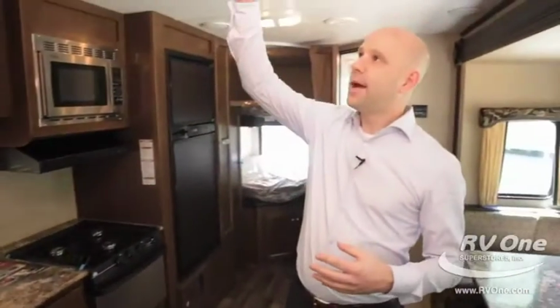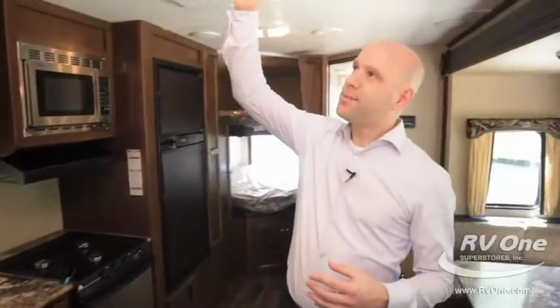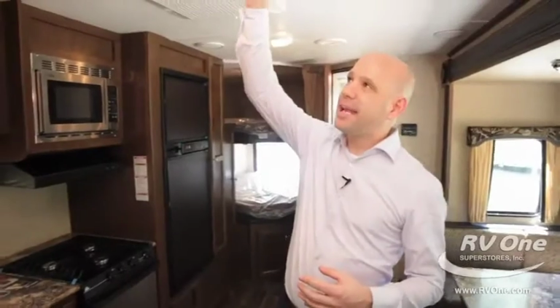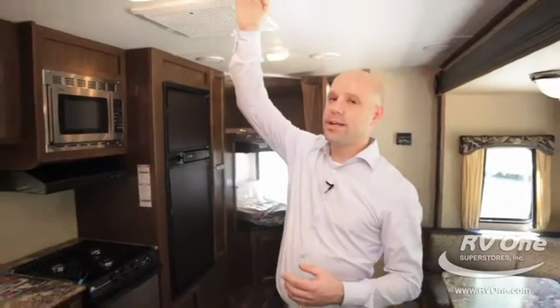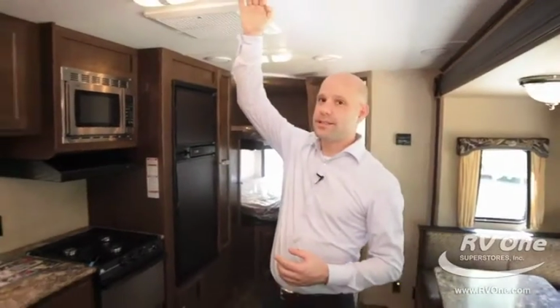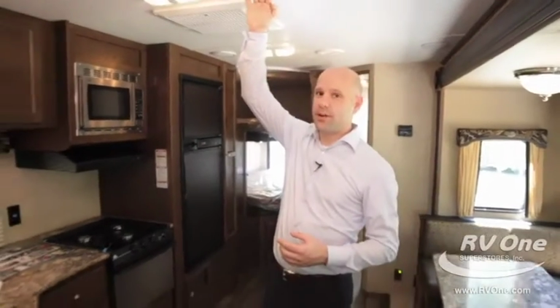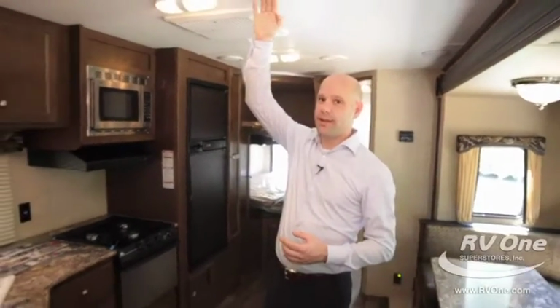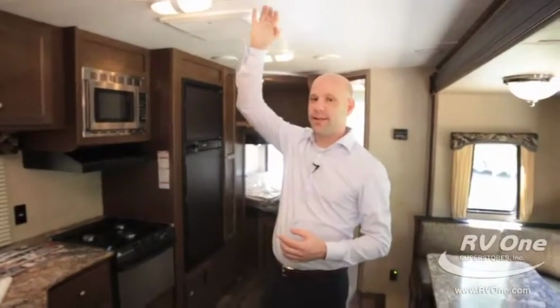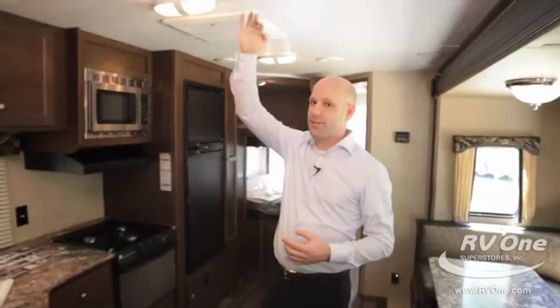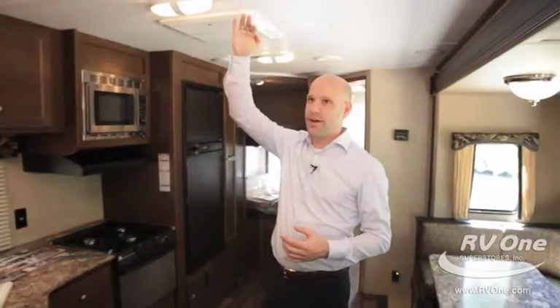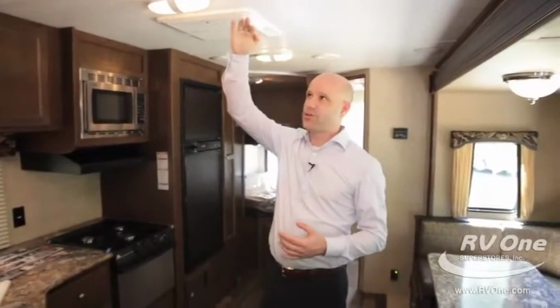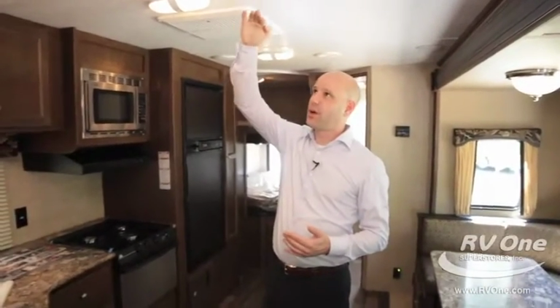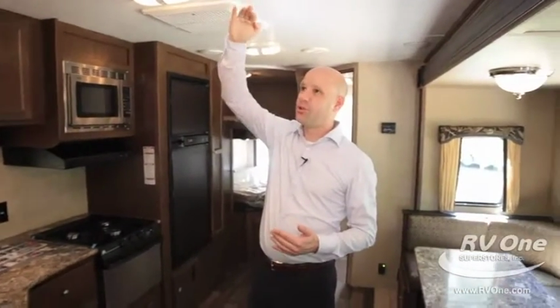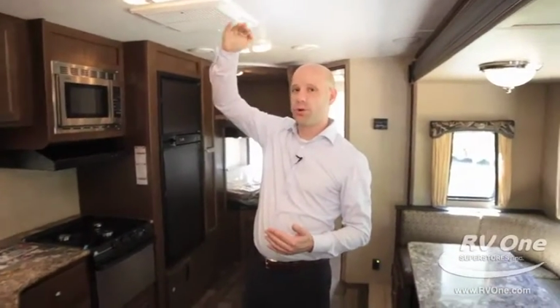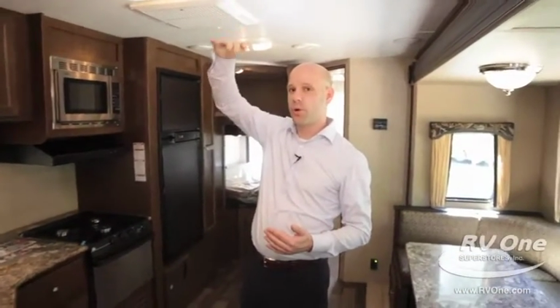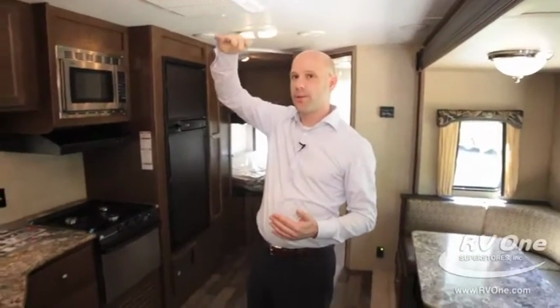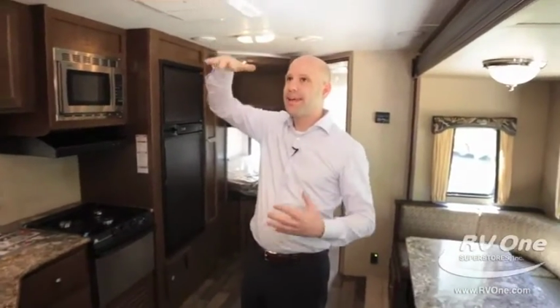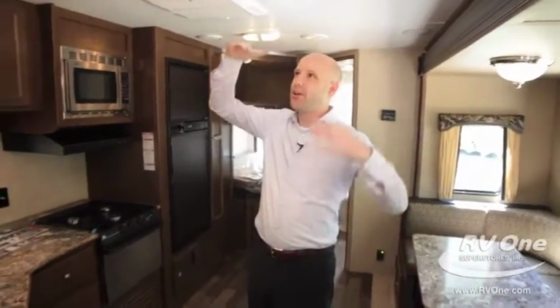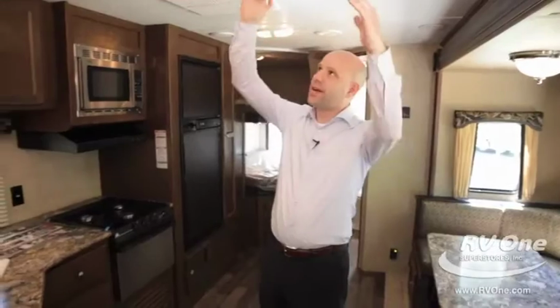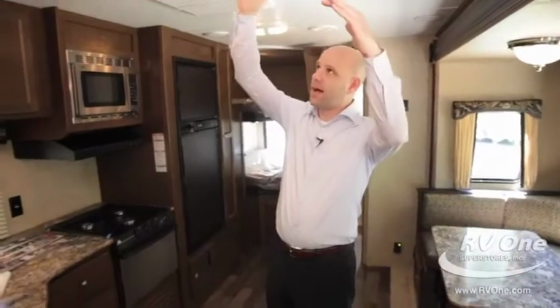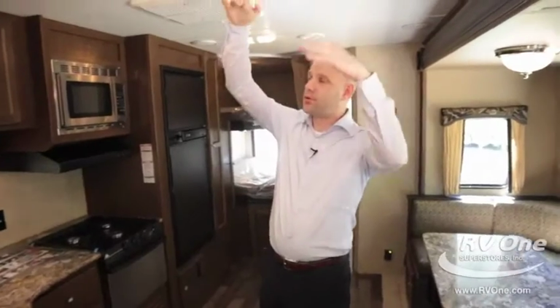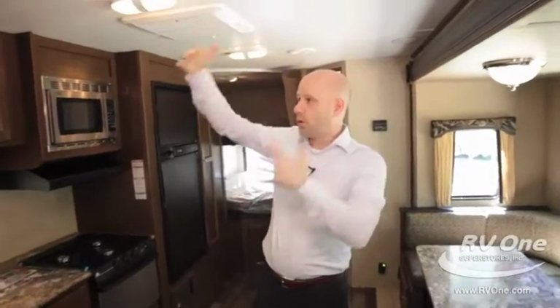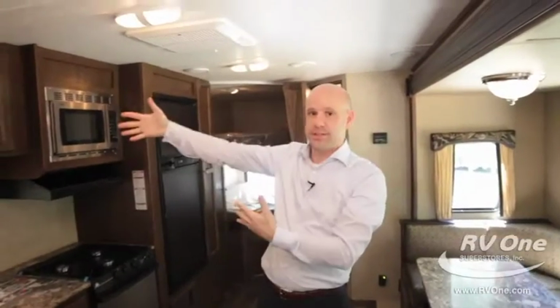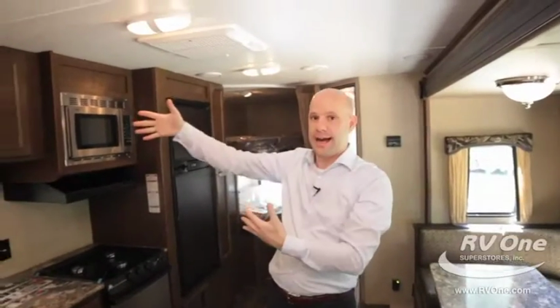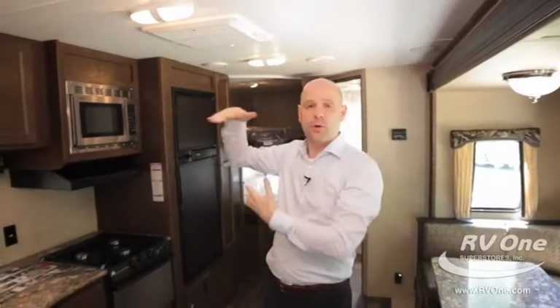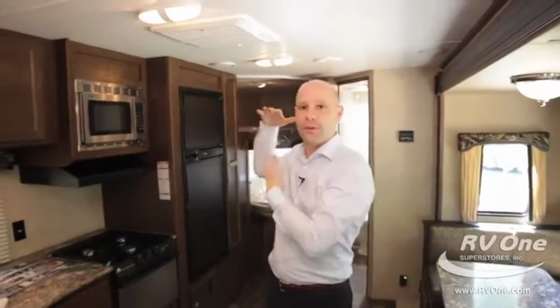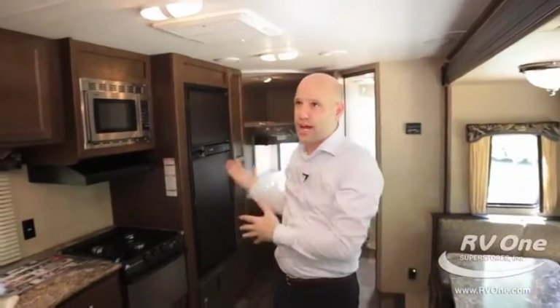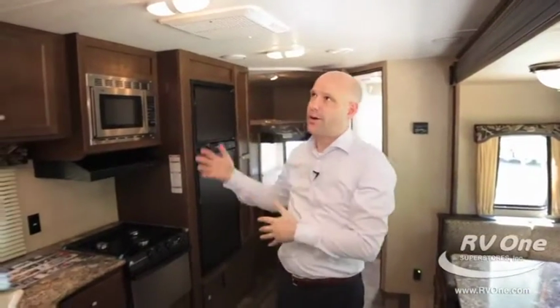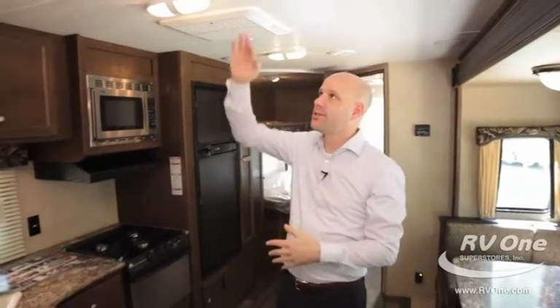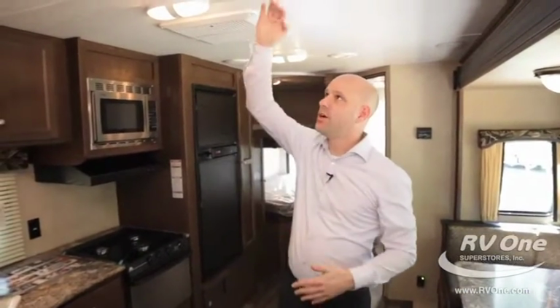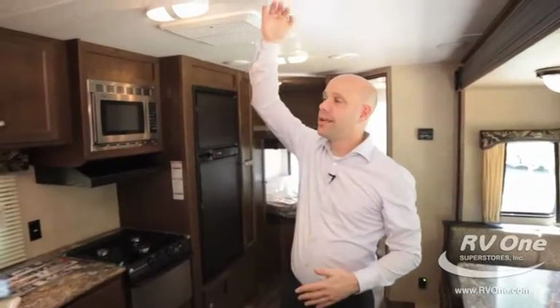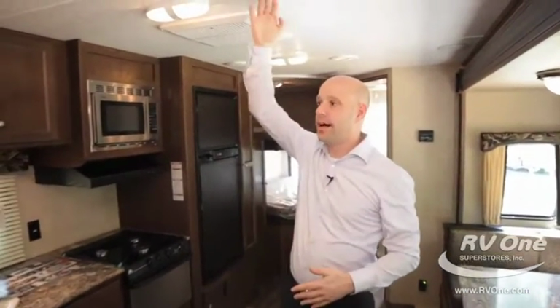I believe it's about 81 inches interior height. A lot of manufacturers are going shorter and shorter, but here you're going to have a lot more storage inside and a lot more room in the shower area. Really good height.